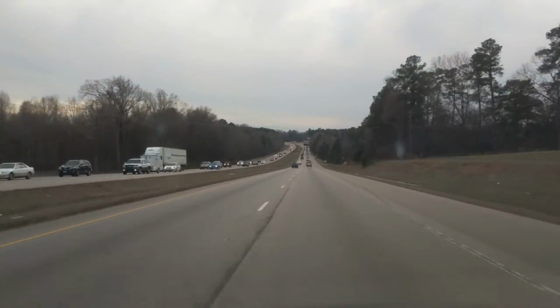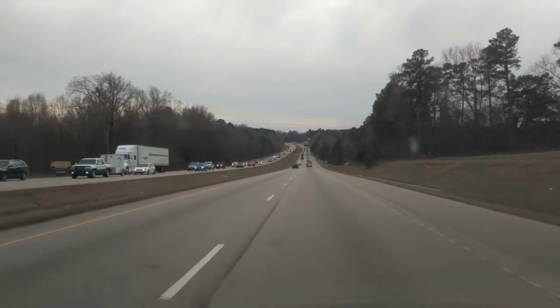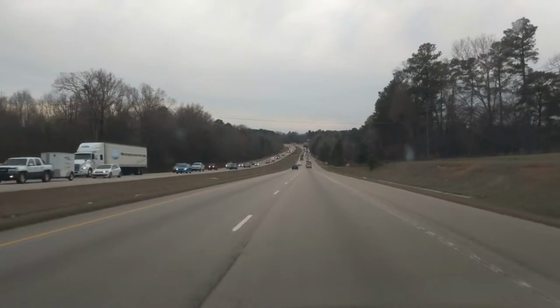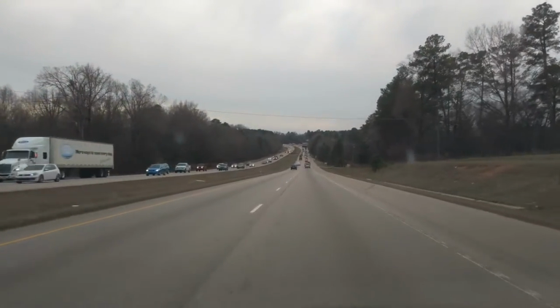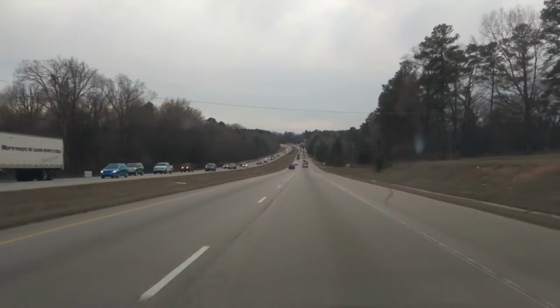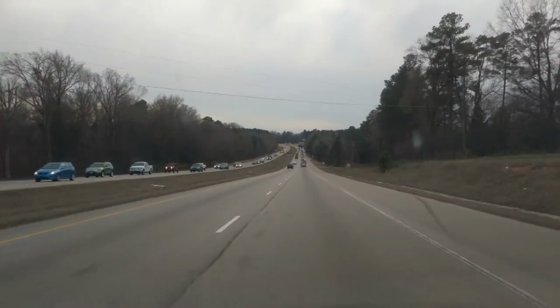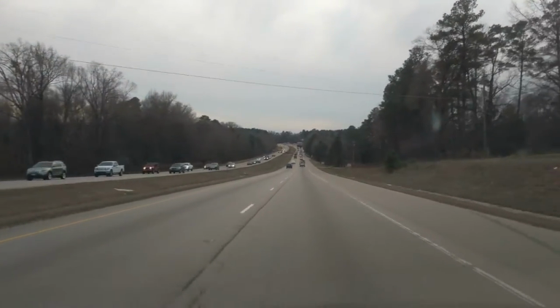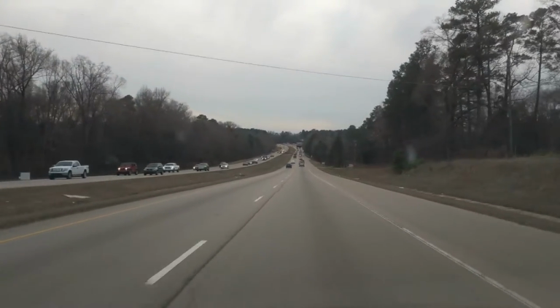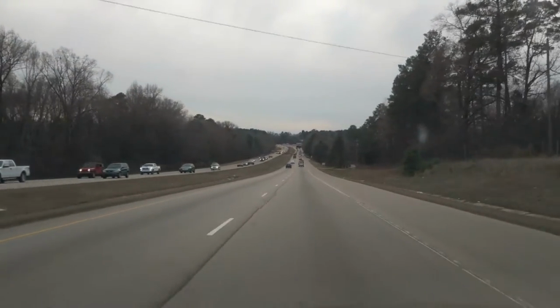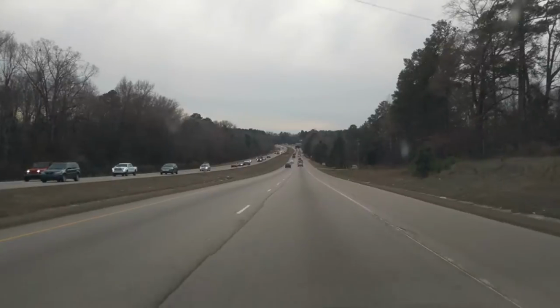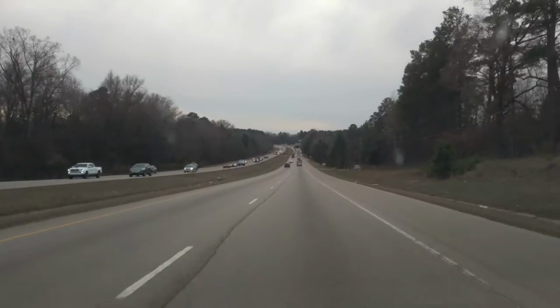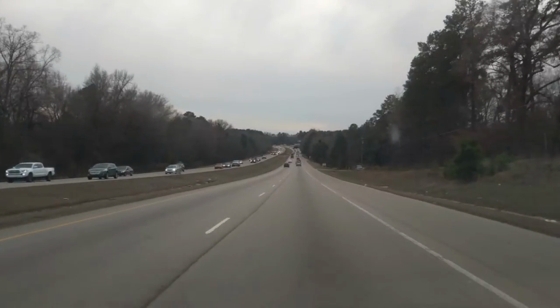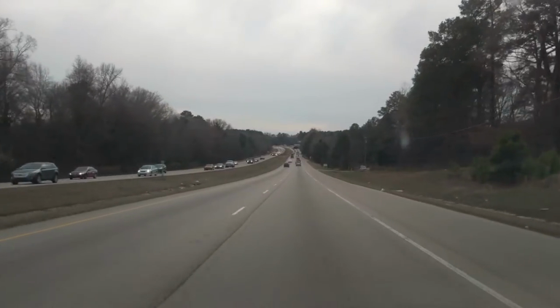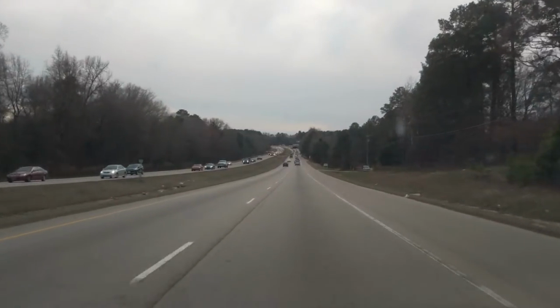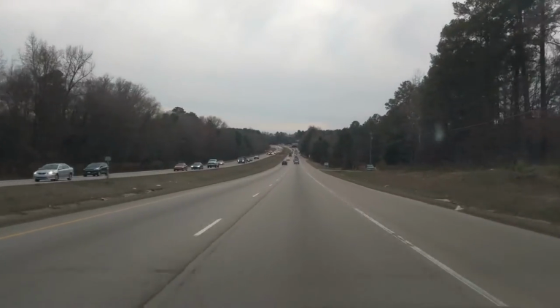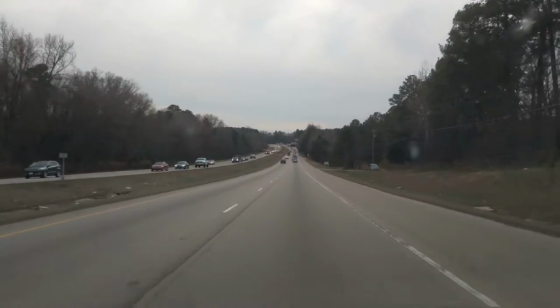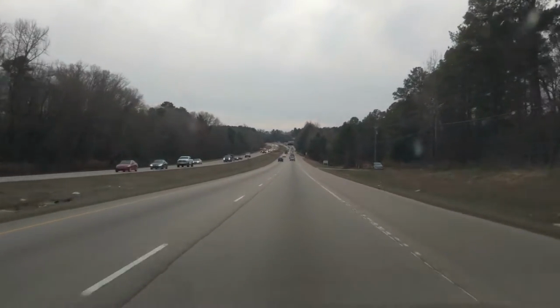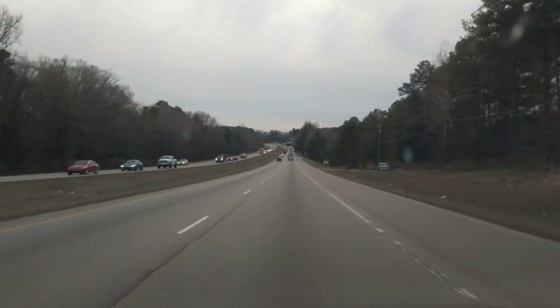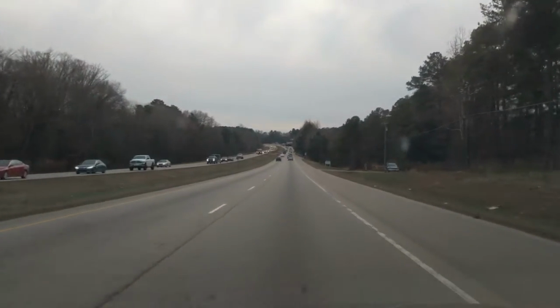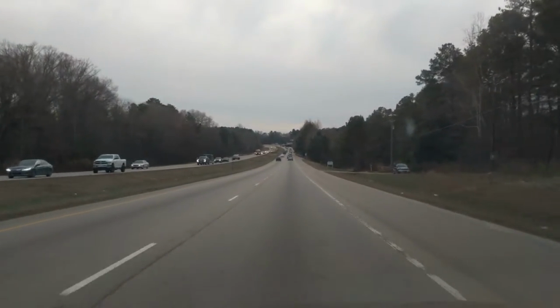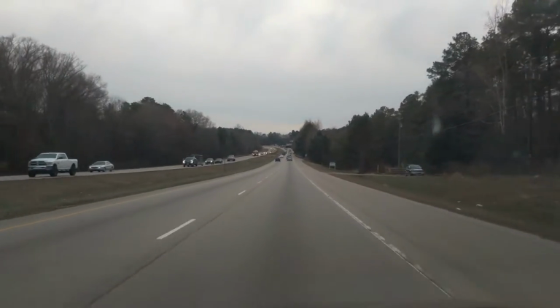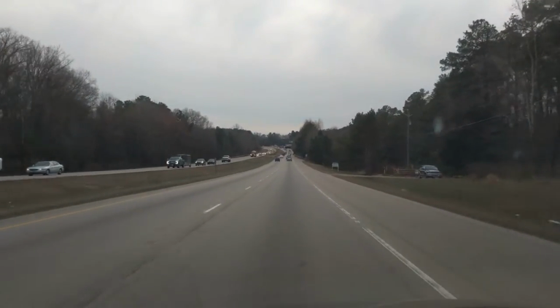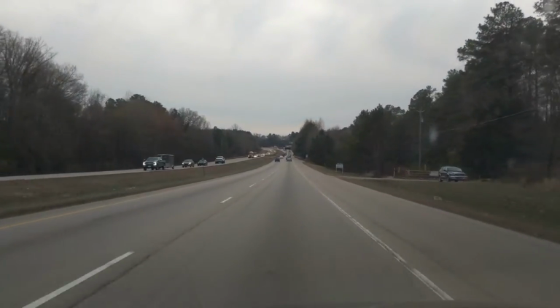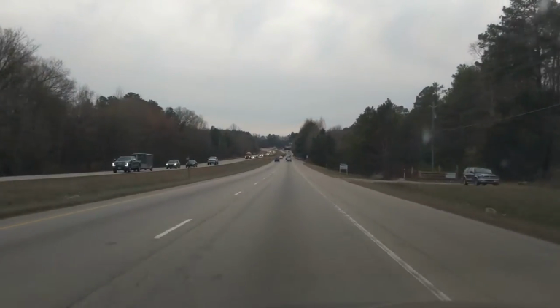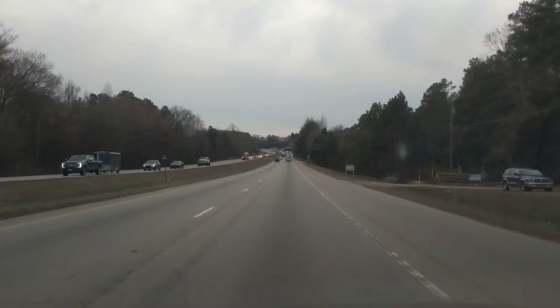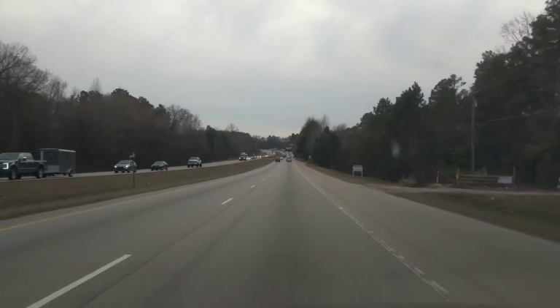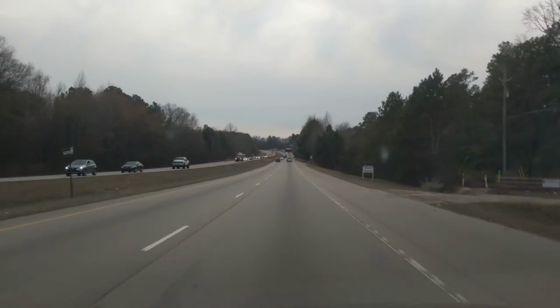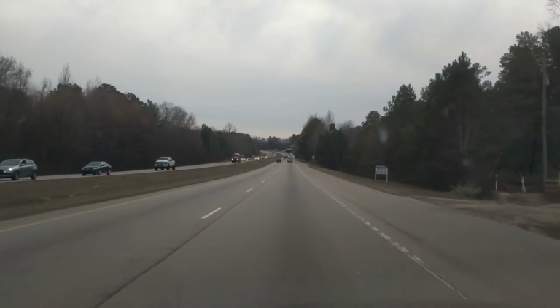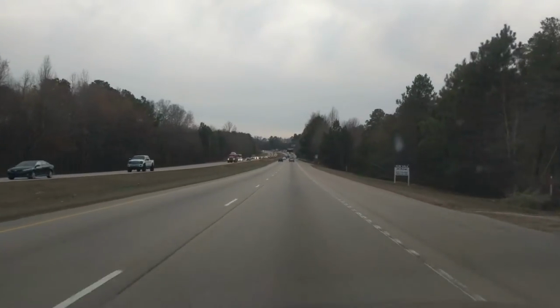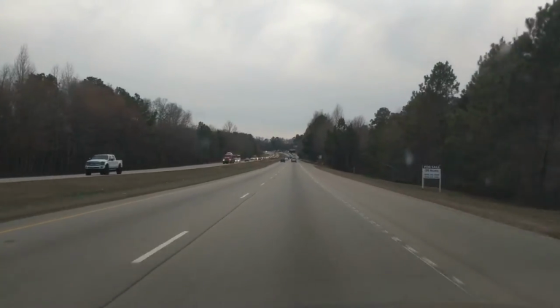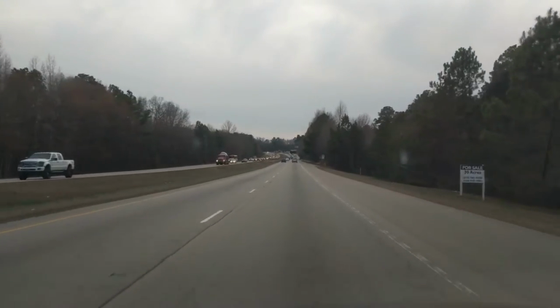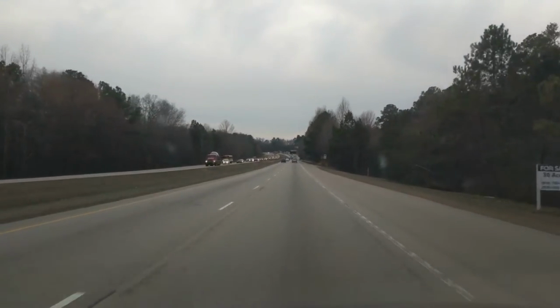Typical traffic here on Capitol. I'd say this is average to light traffic on Capitol actually, considering what's normally on here.